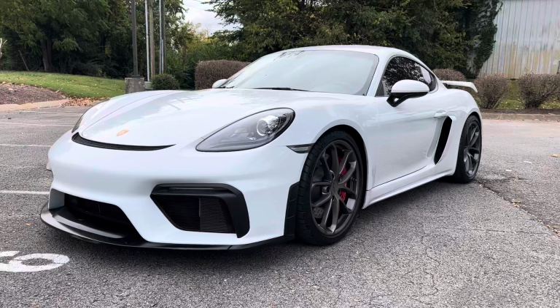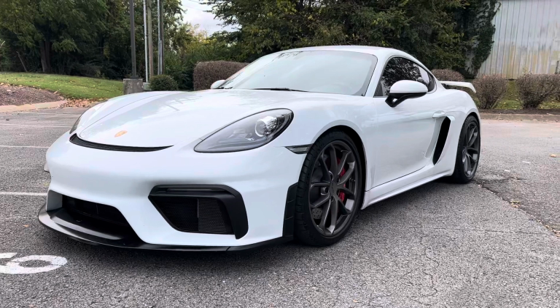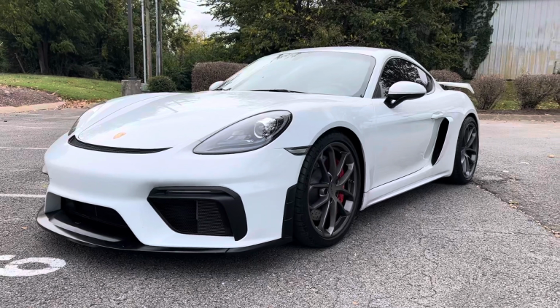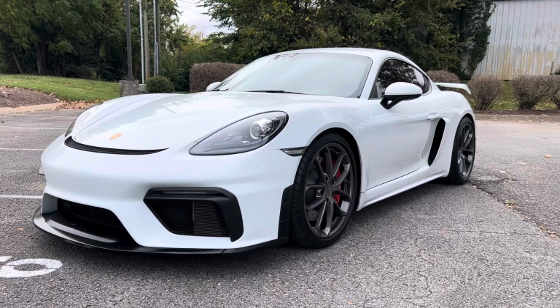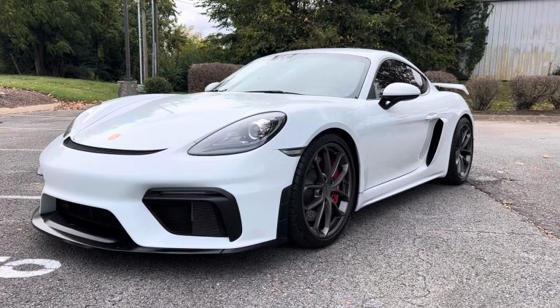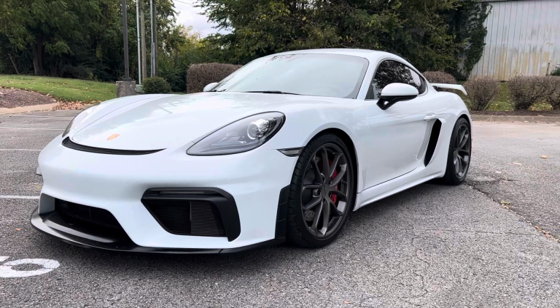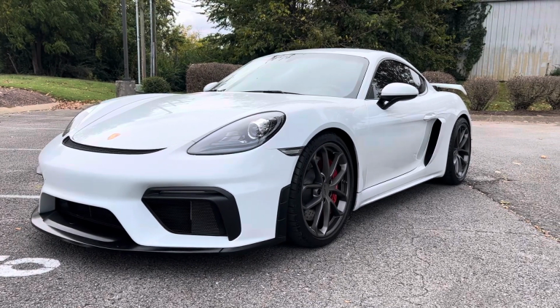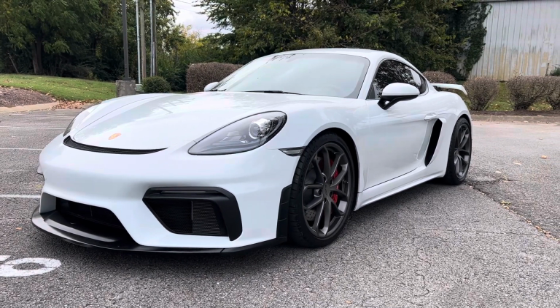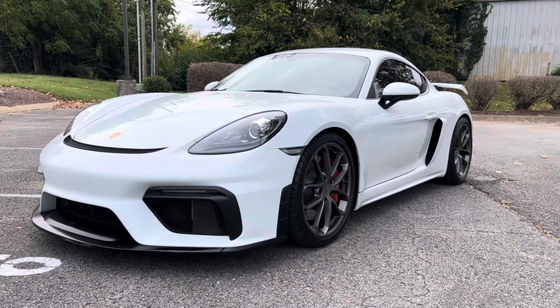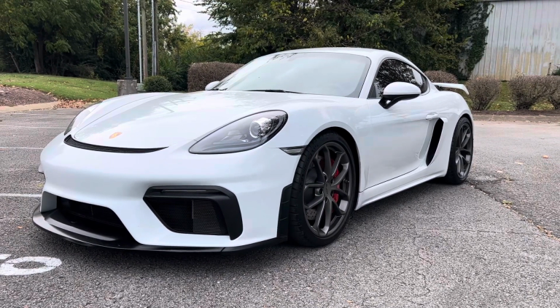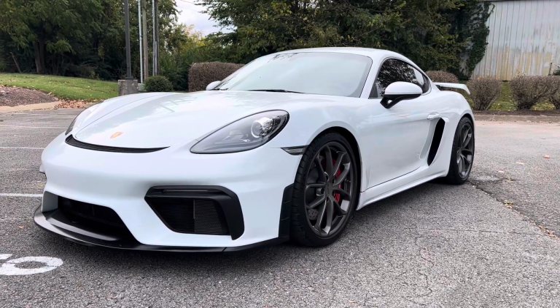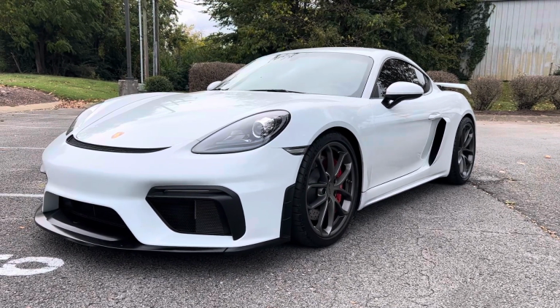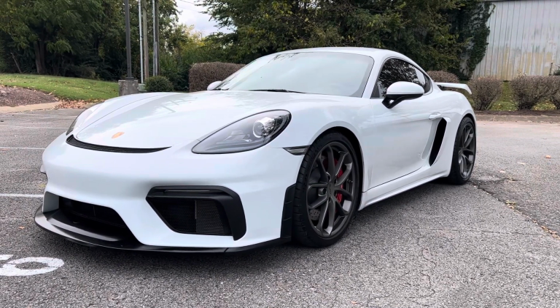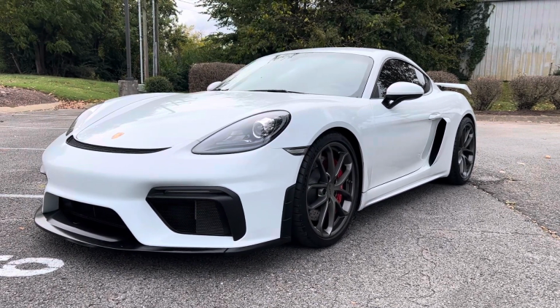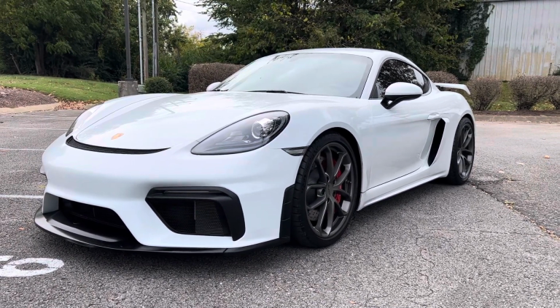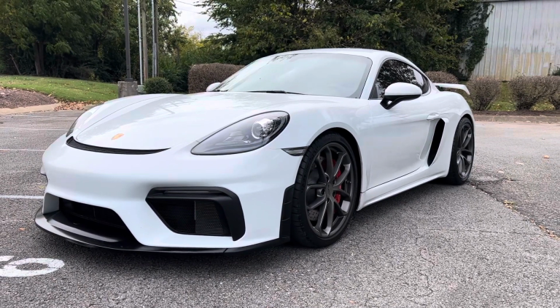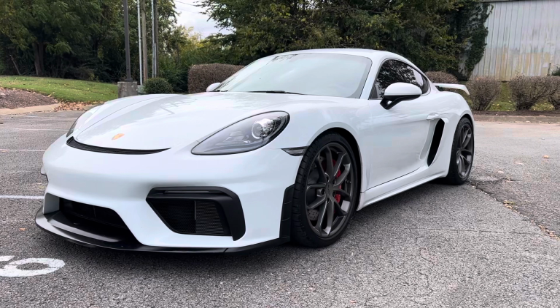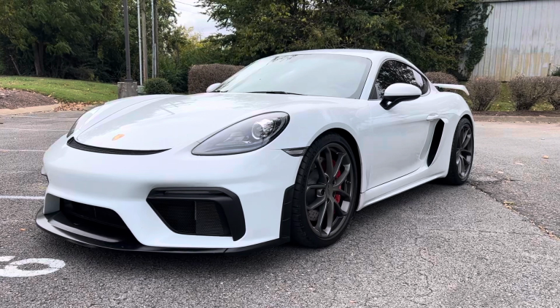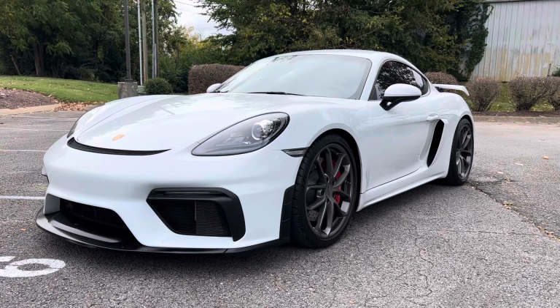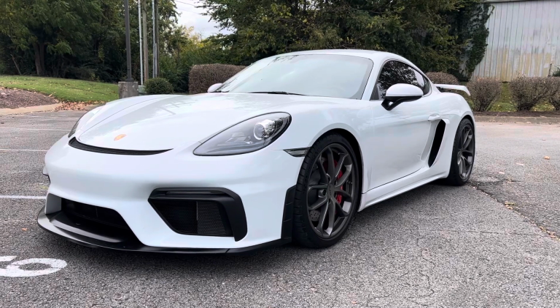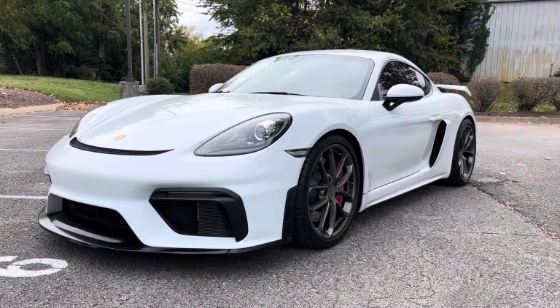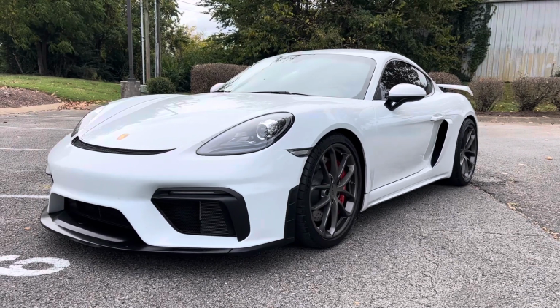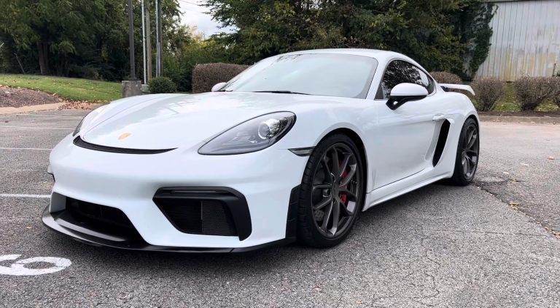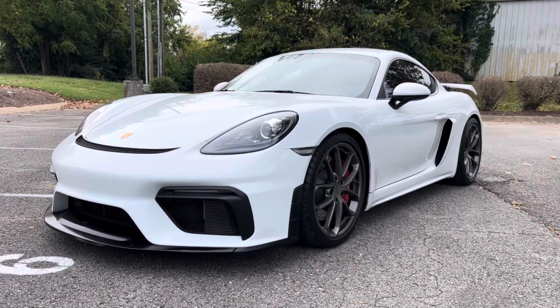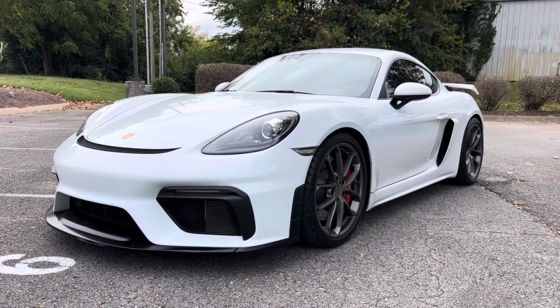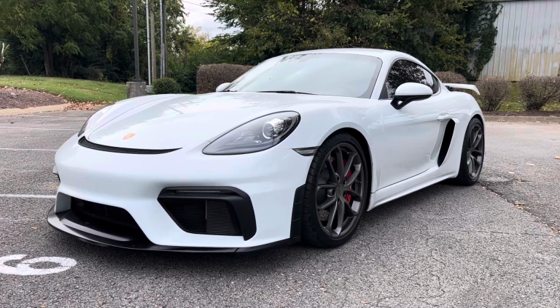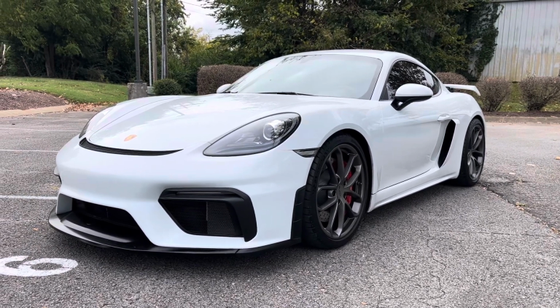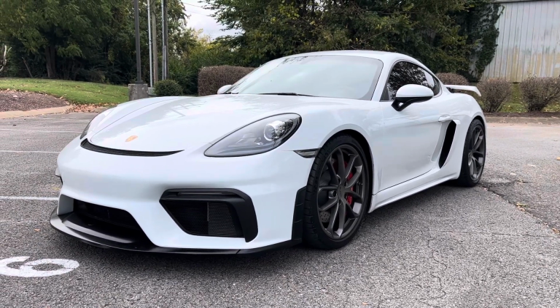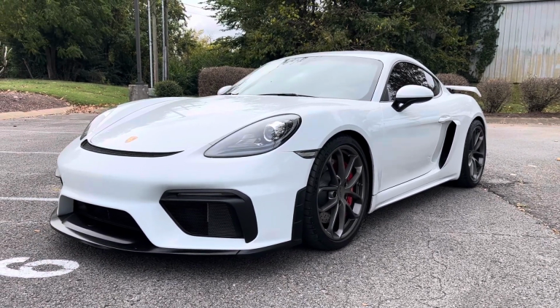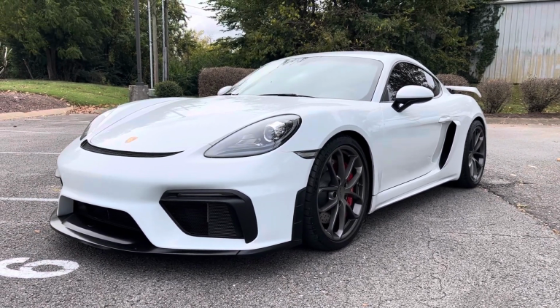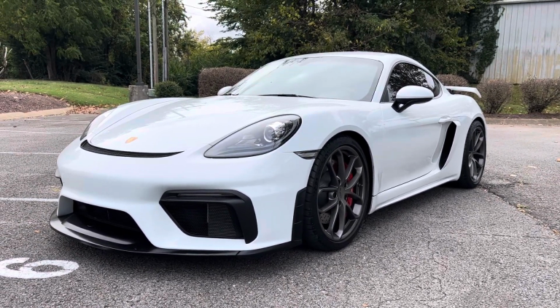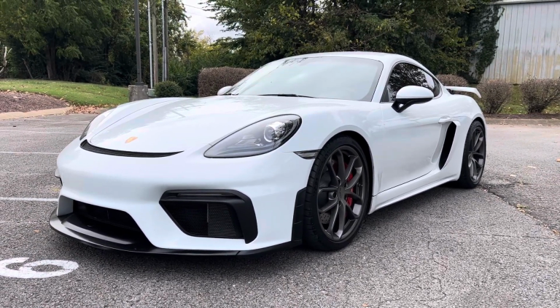Hey Doug, Brad with Perkins Motorplex, Franklin, Tennessee. I've got the 2021 Cayman GT4, 1,490 miles — beautiful car inside and out as I'd mentioned on the phone.